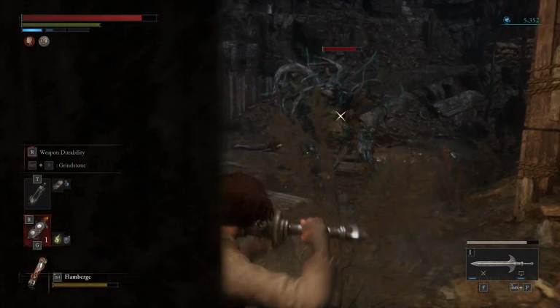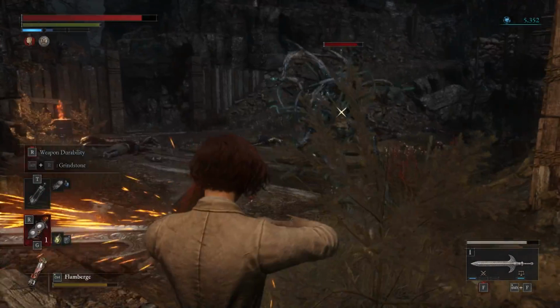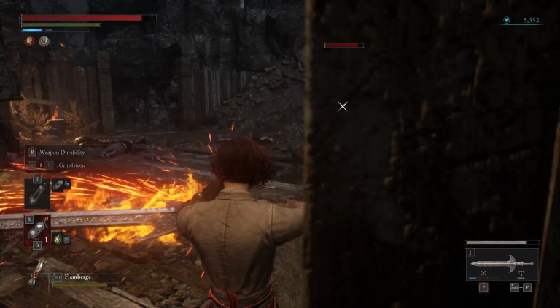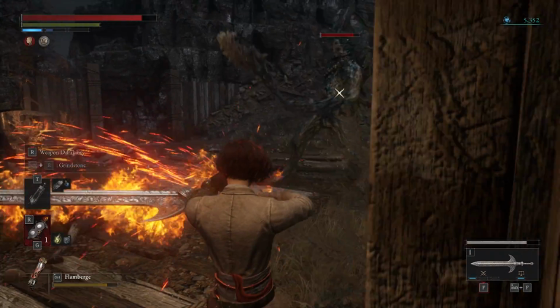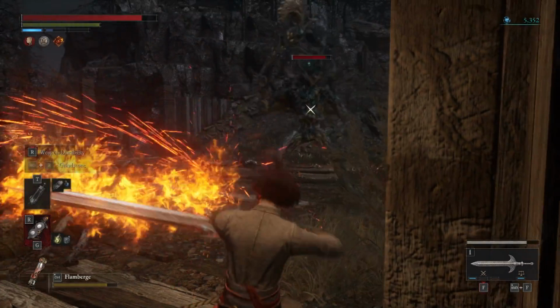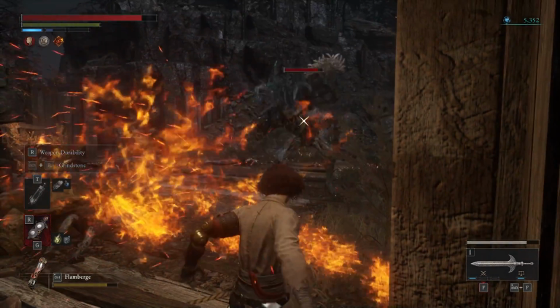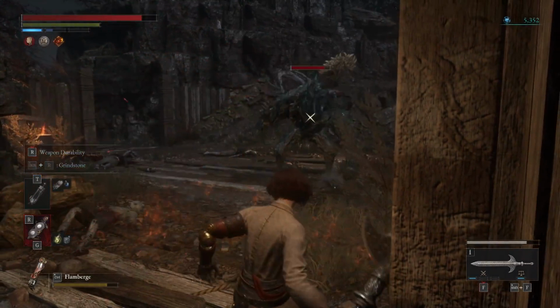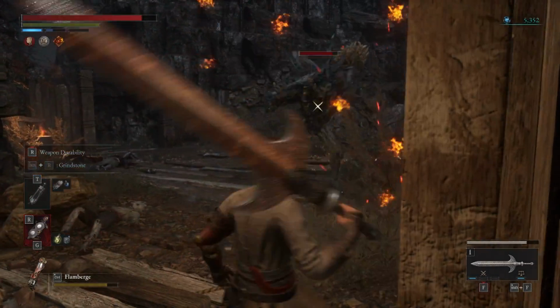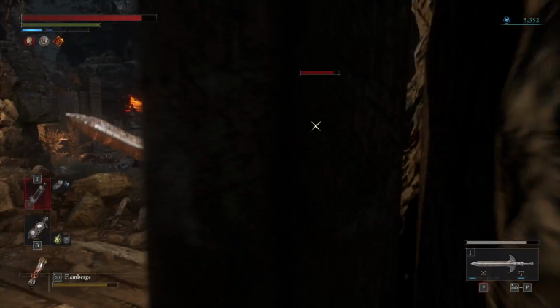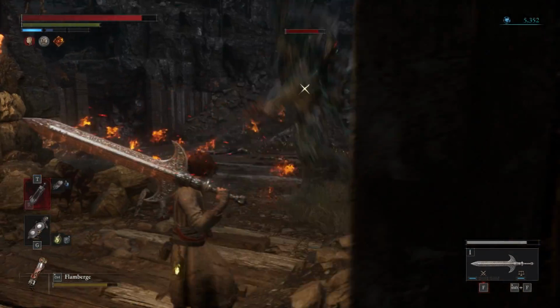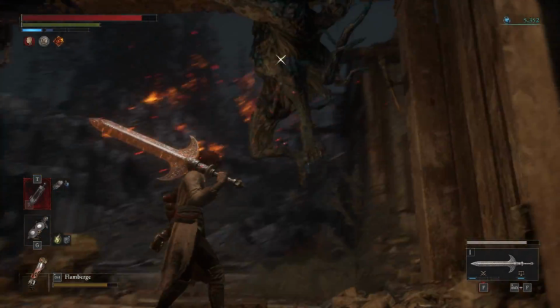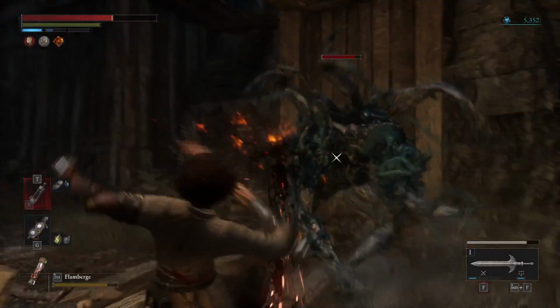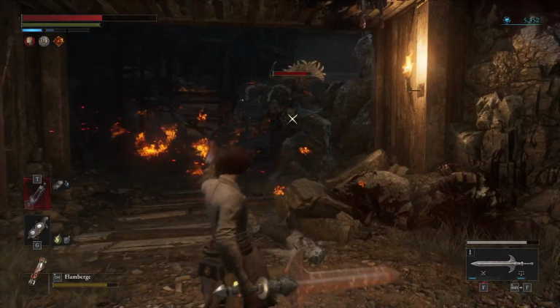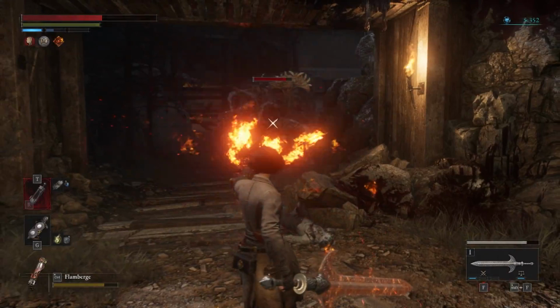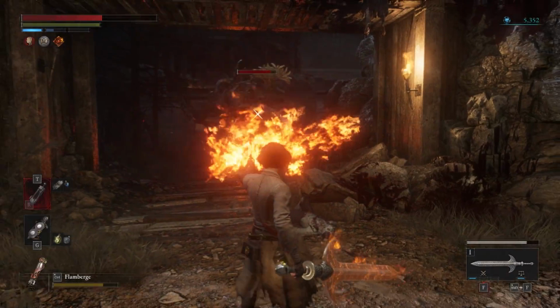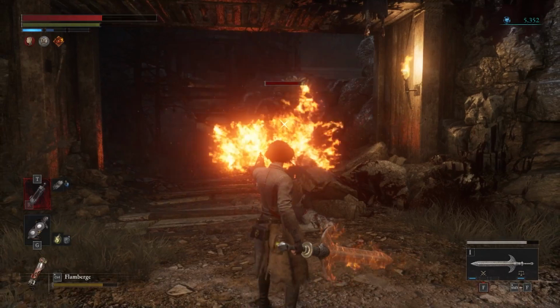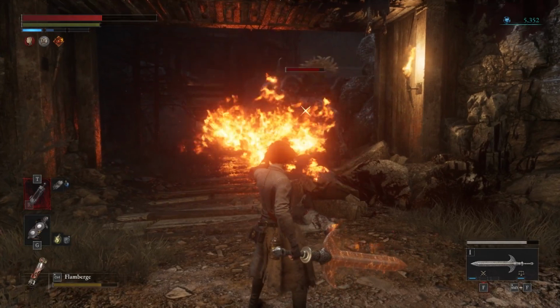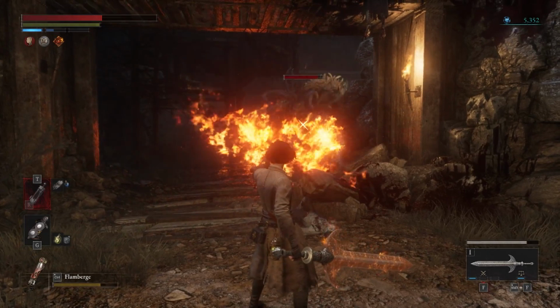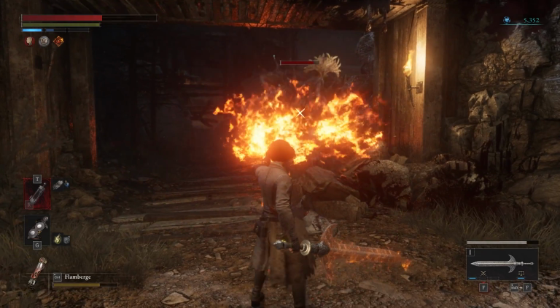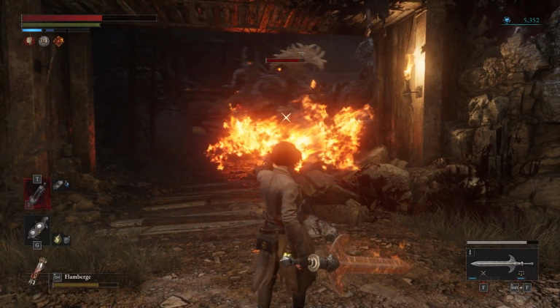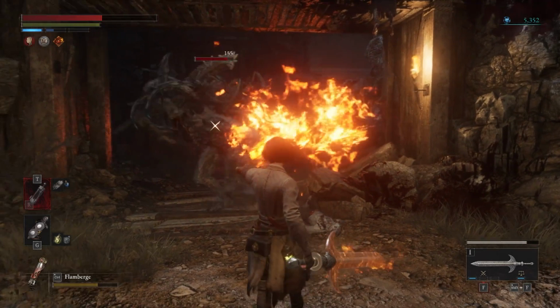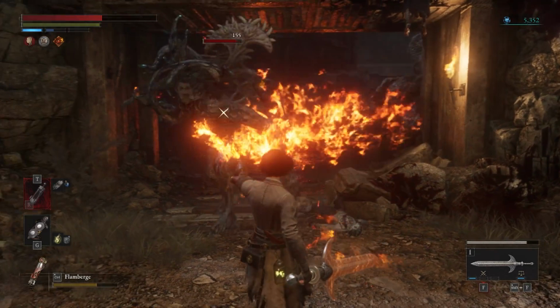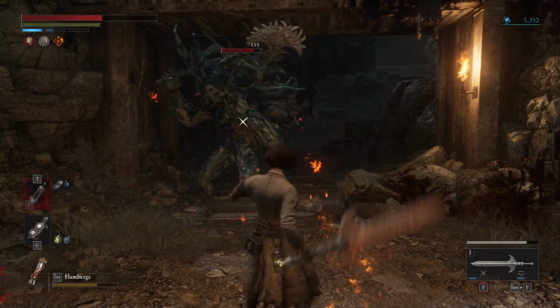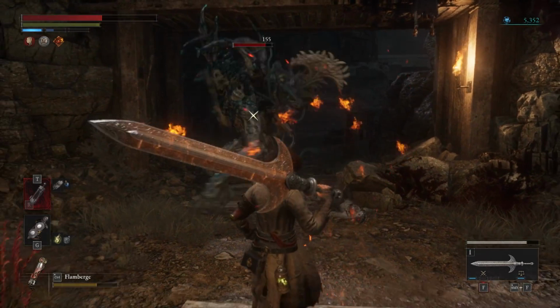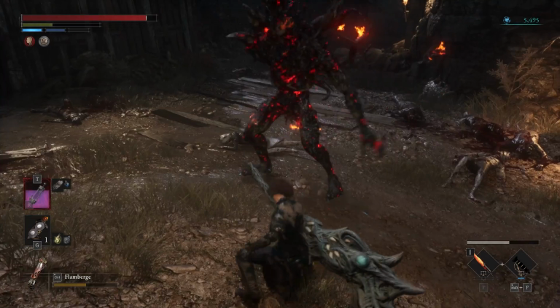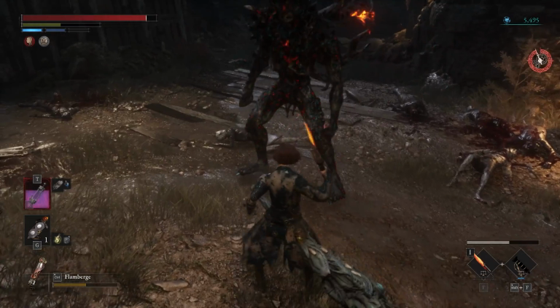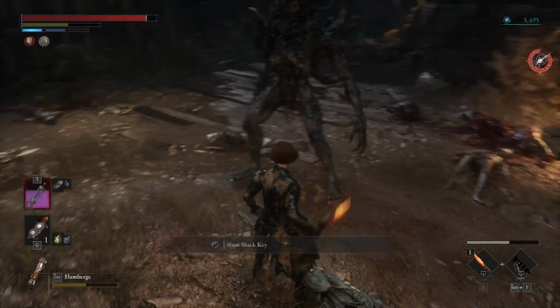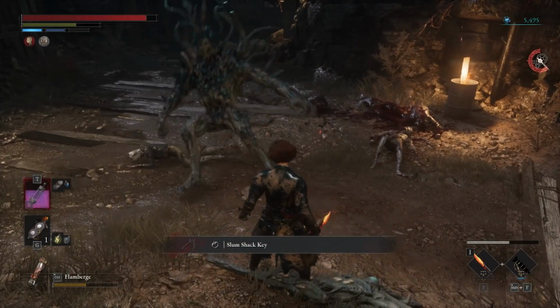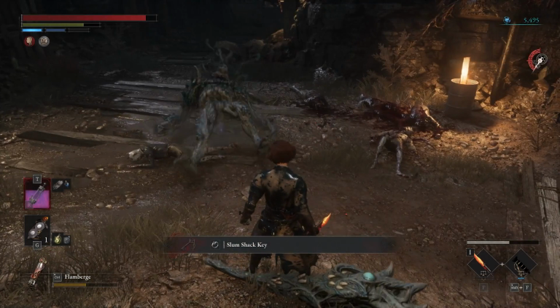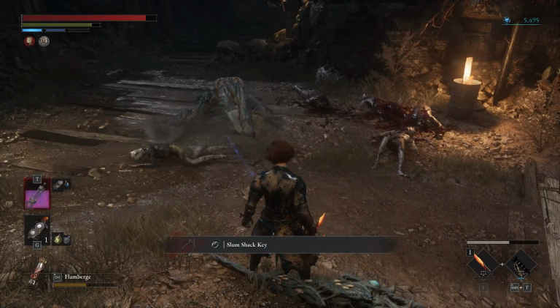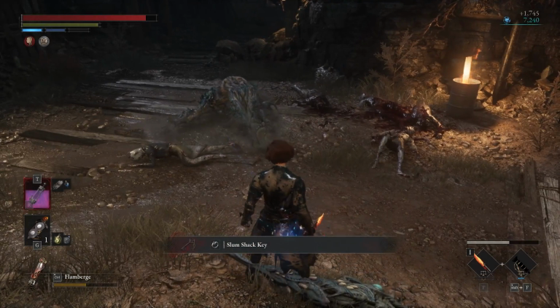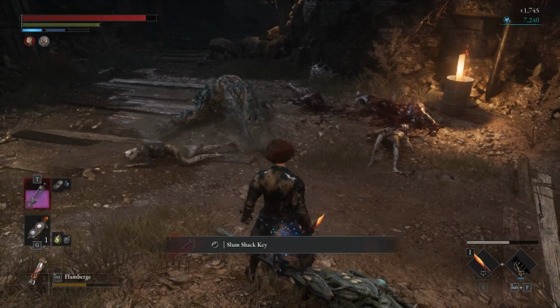Using a fire blade or imbuing your weapon with fire is highly recommended. Furthermore, use the fire legion arm to cause the burn effect quickly. Once taken down, you will receive the Slum Shack Key.